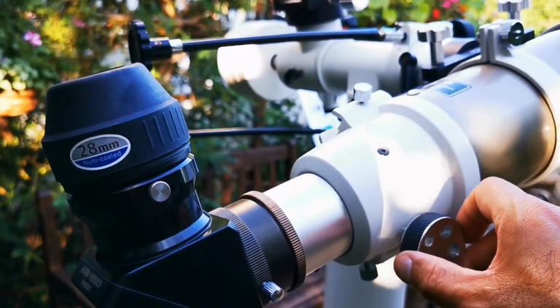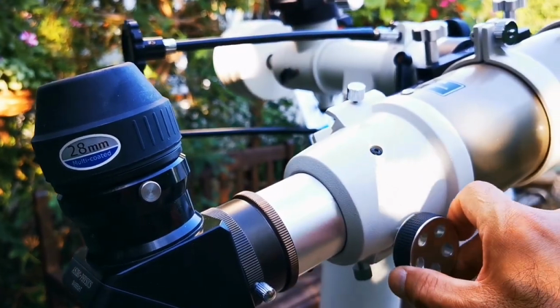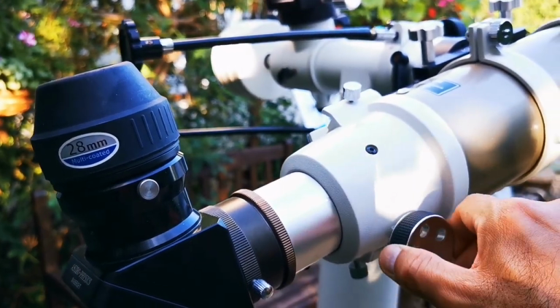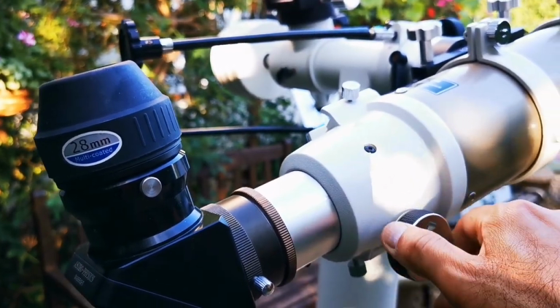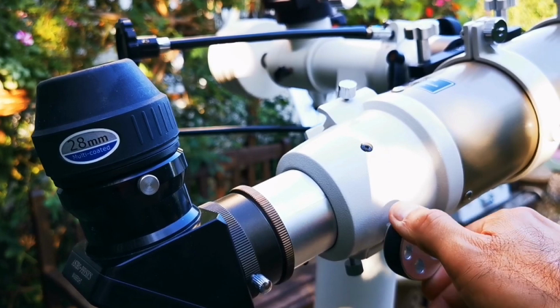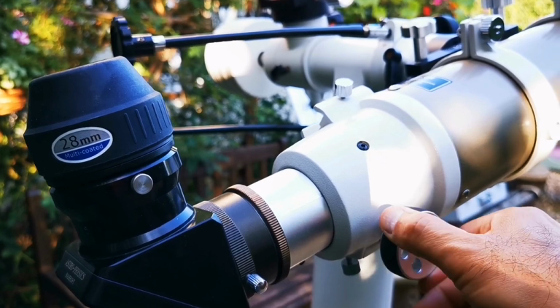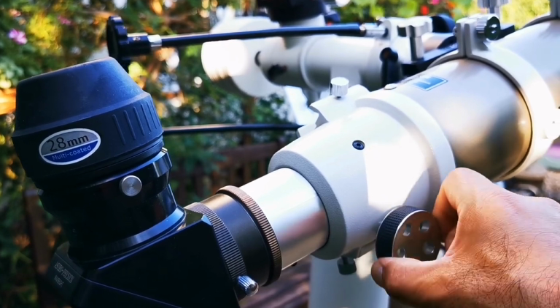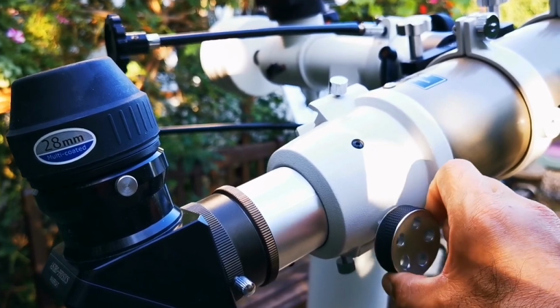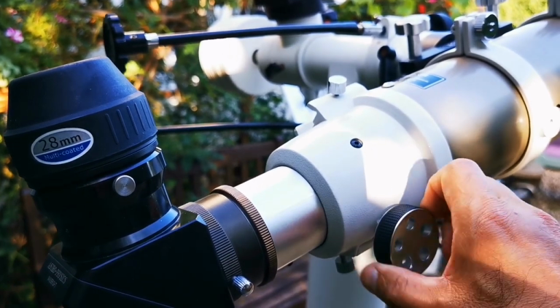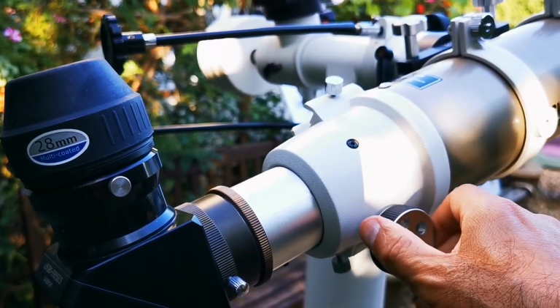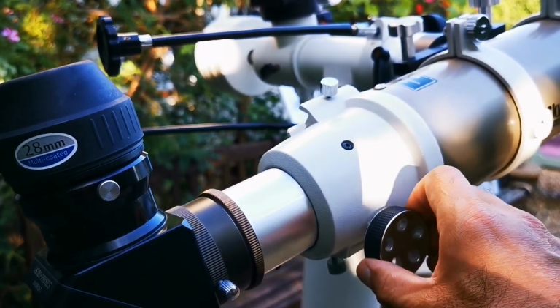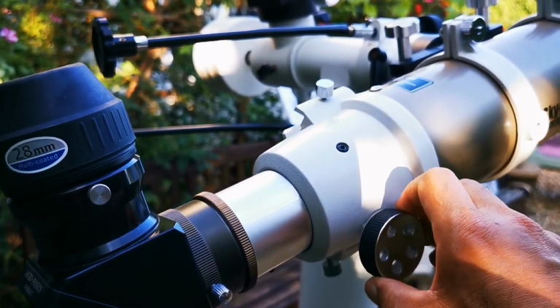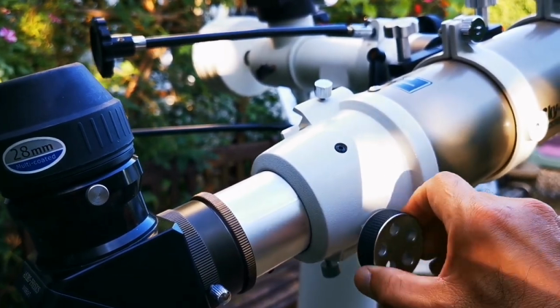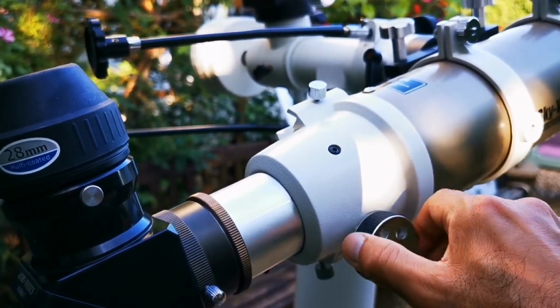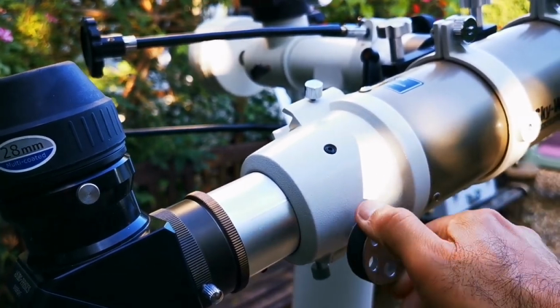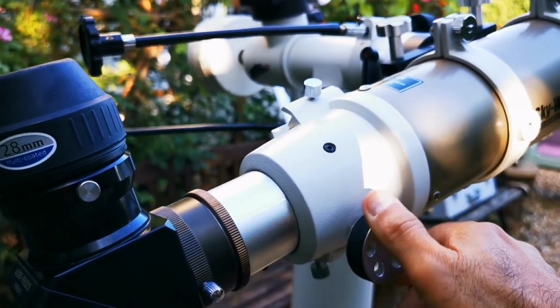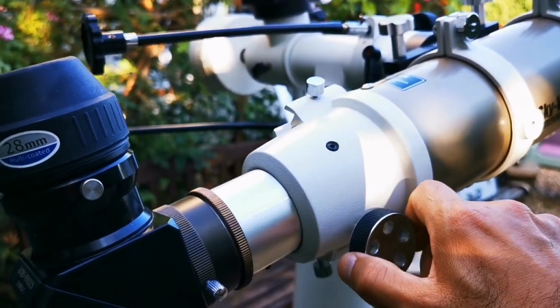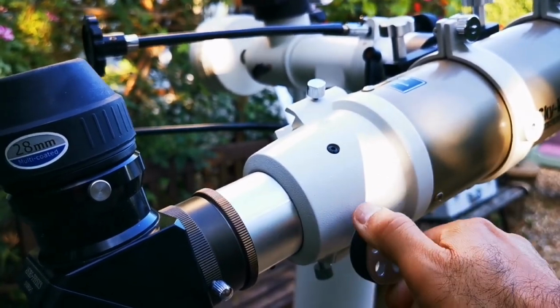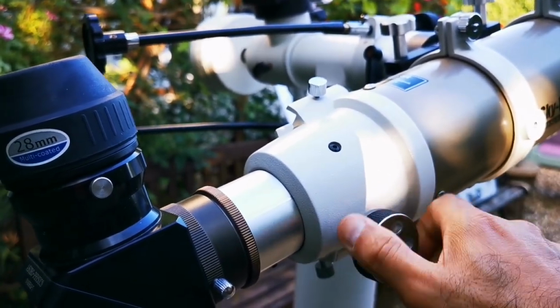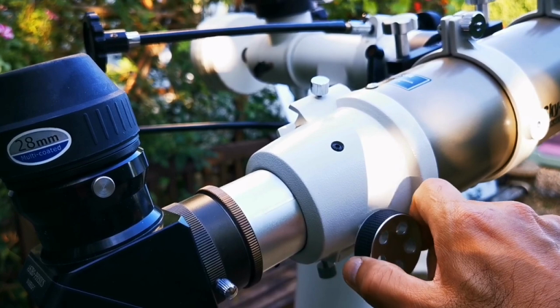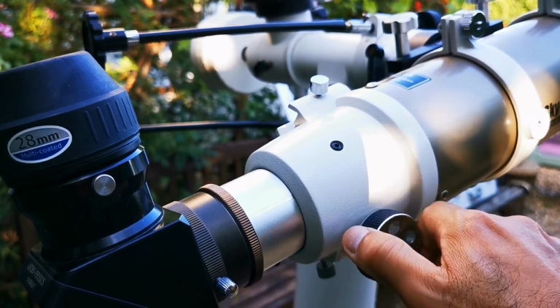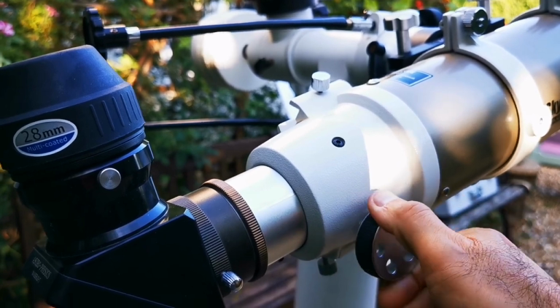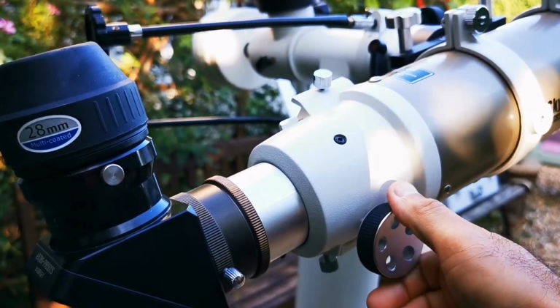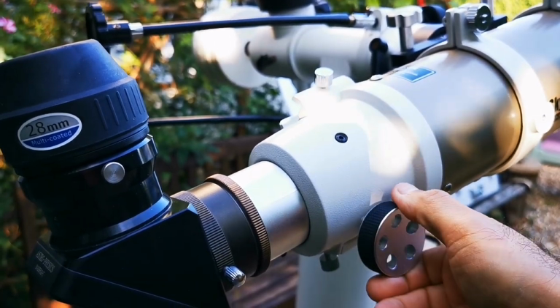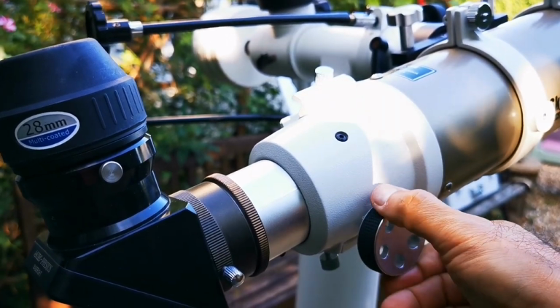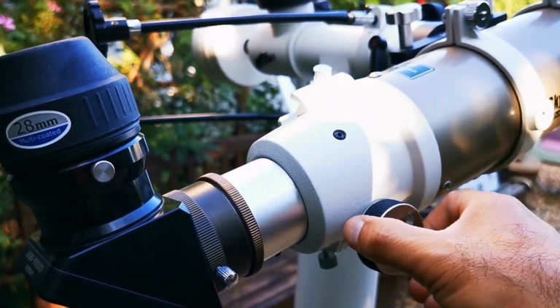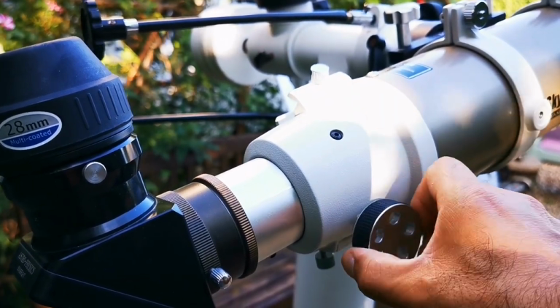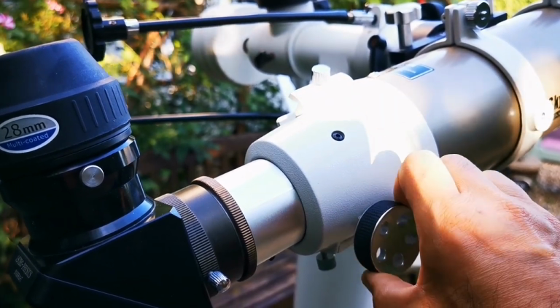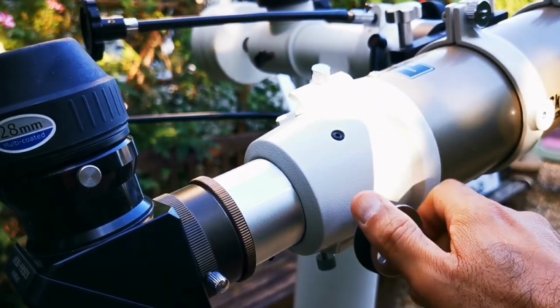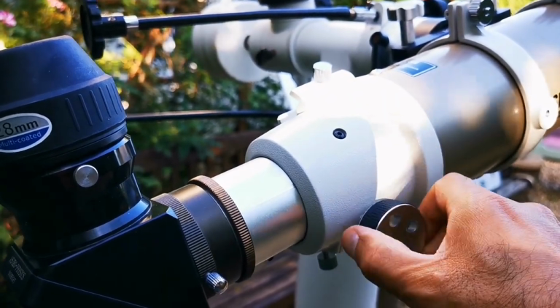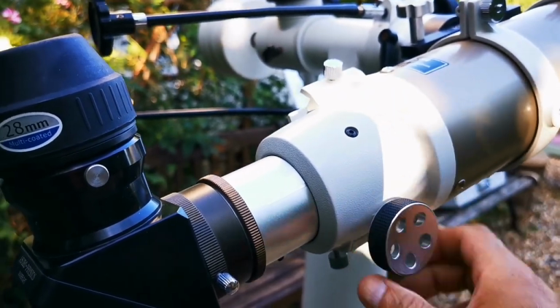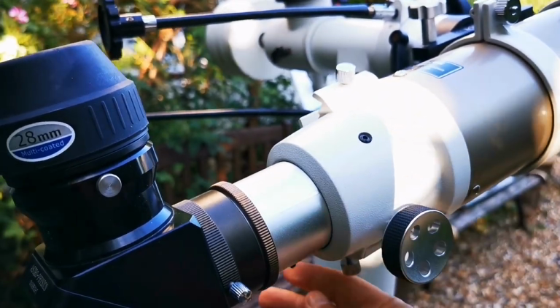The focuser is very nice and works really well. It gives you reassurance — it stays where it should stay. I really like it.